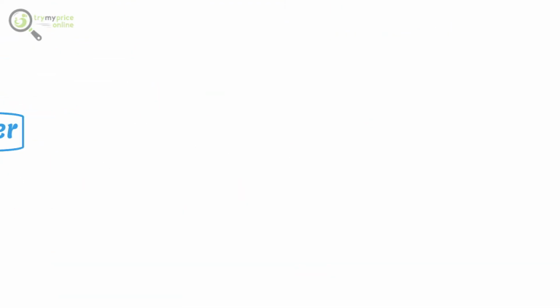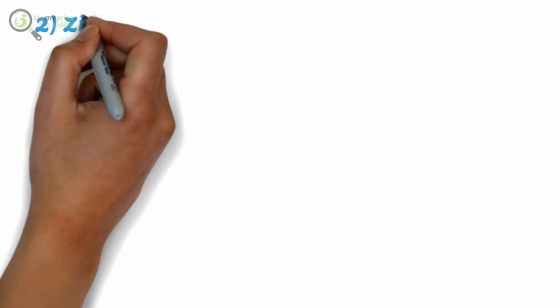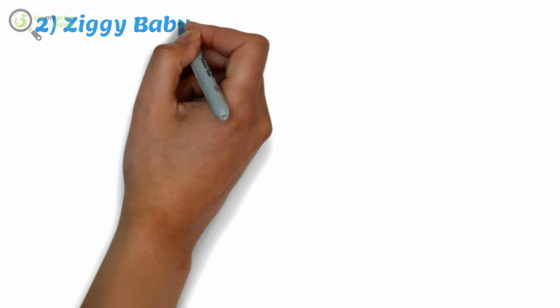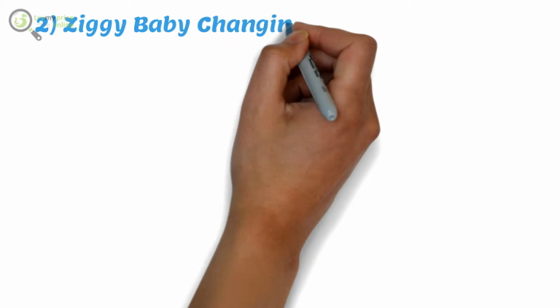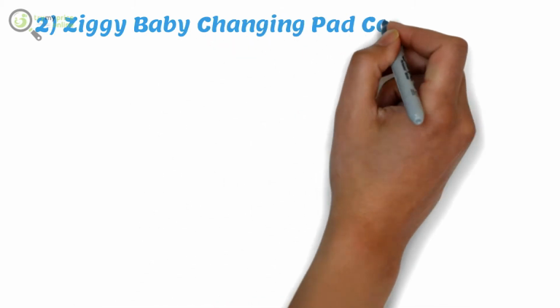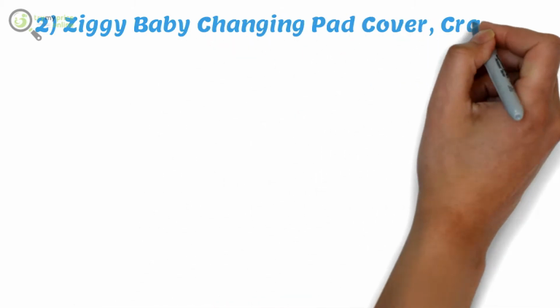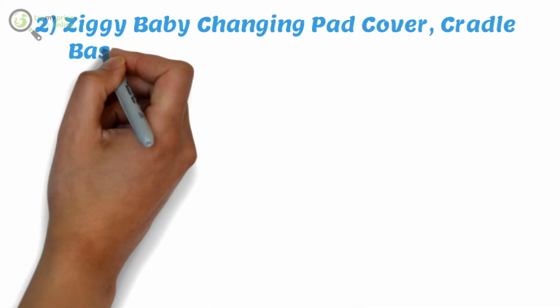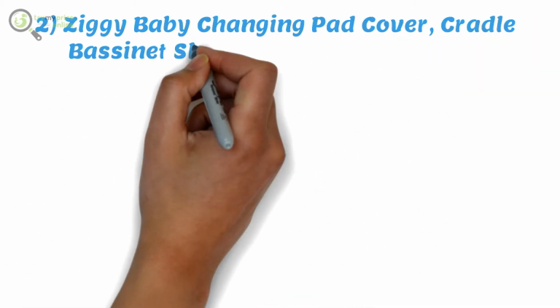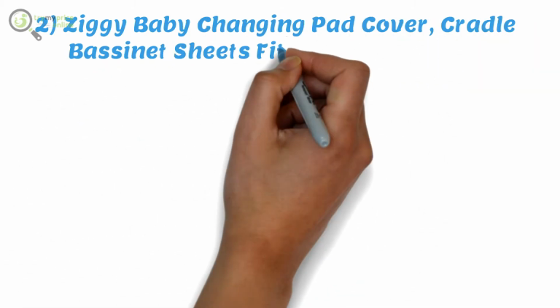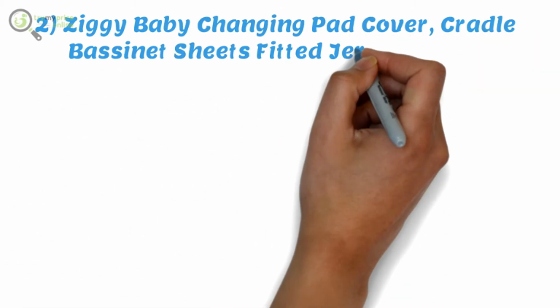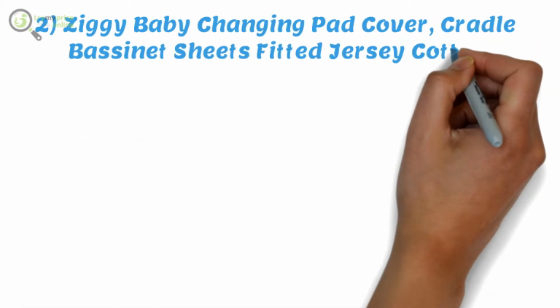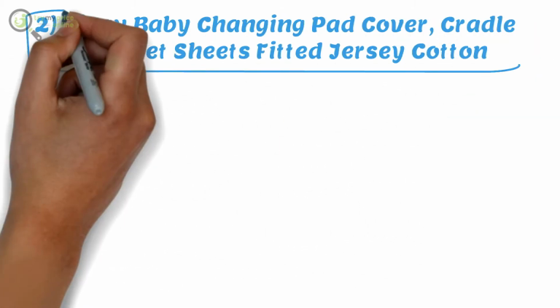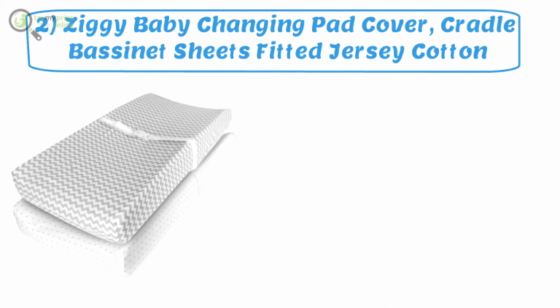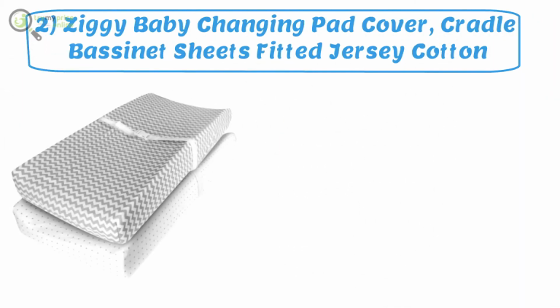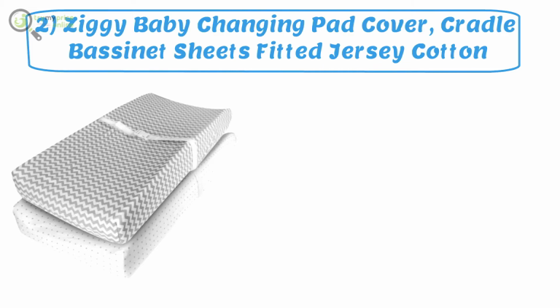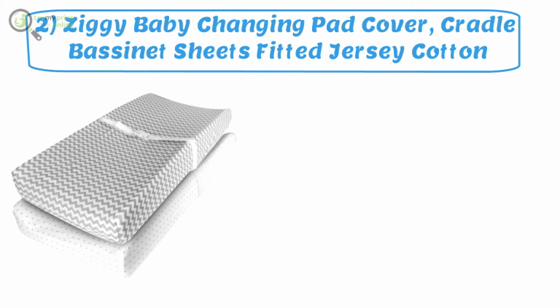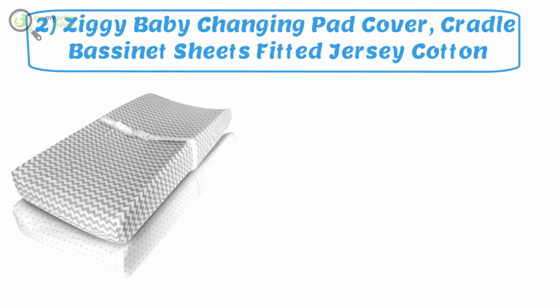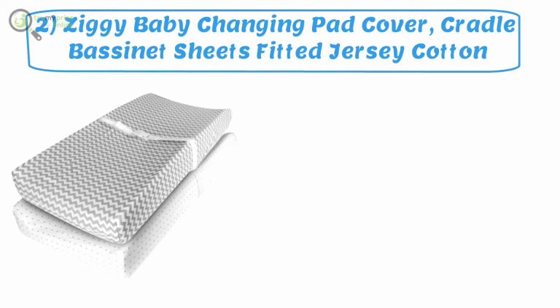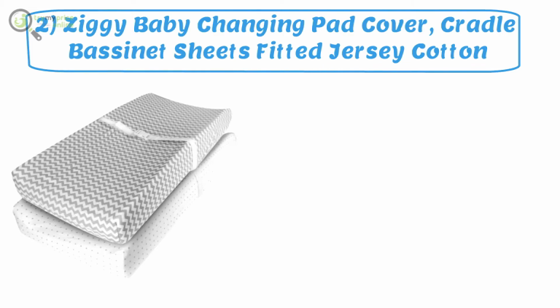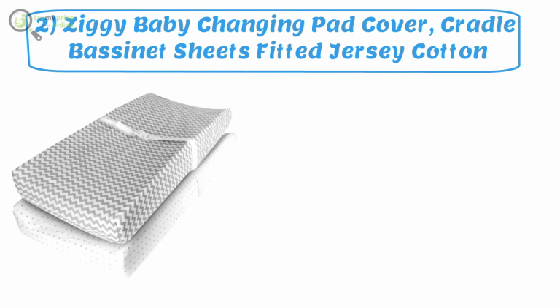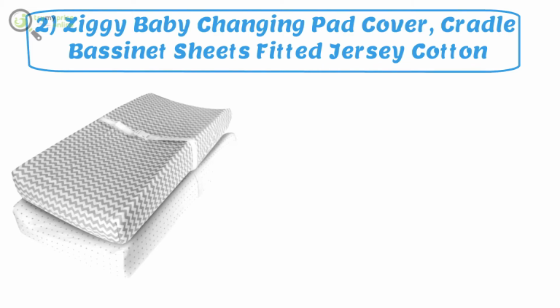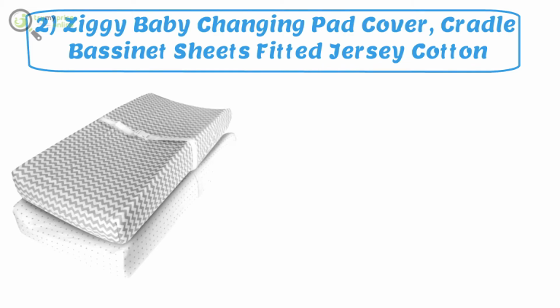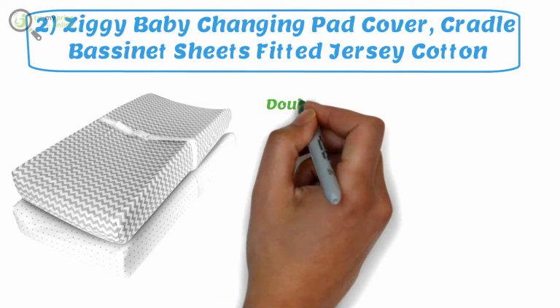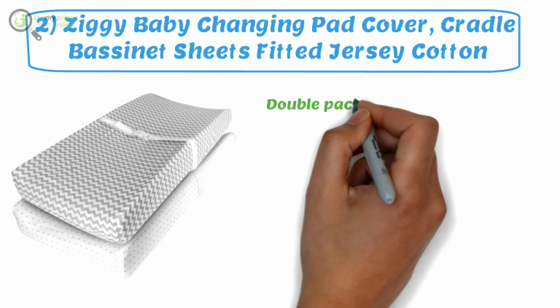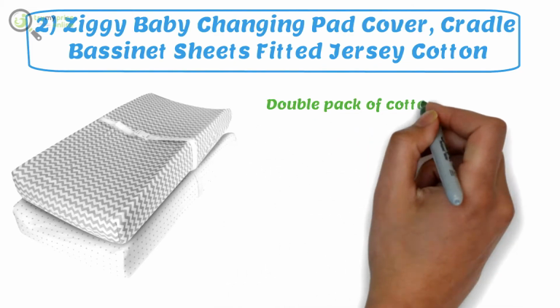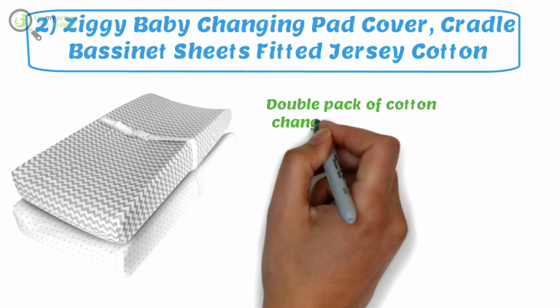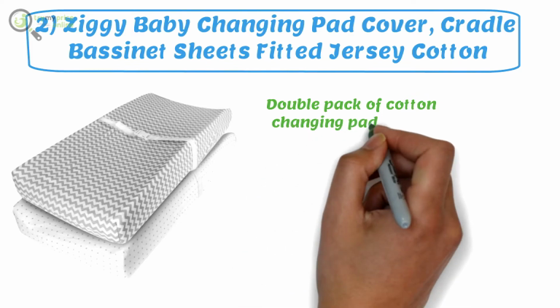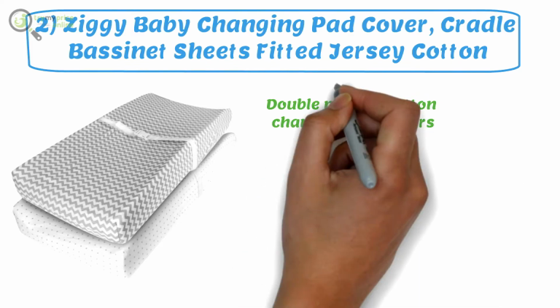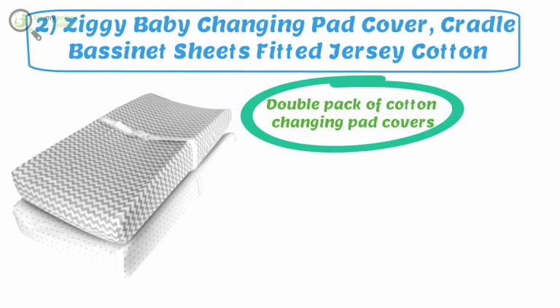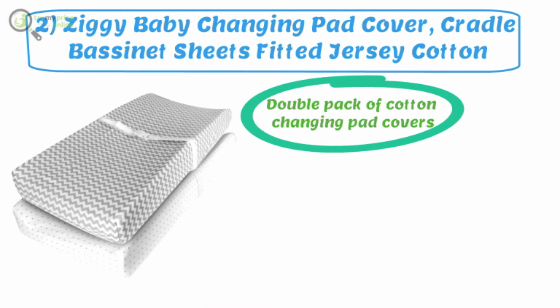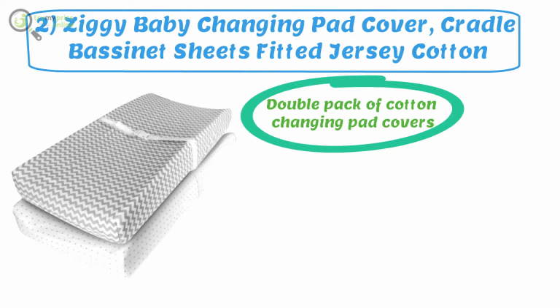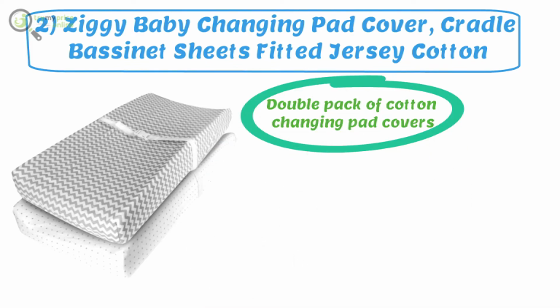Number two: Ziggy Baby Changing Pad Cover, cradle bassinet sheets, fitted jersey cotton. One thing to note about the Ziggy Baby changing pad cover is that it is a double pack of cotton changing pad covers. Its two packs come in two different colors and designs.